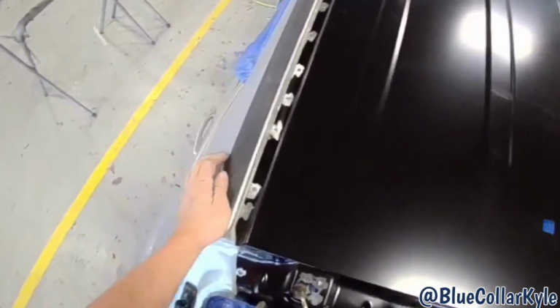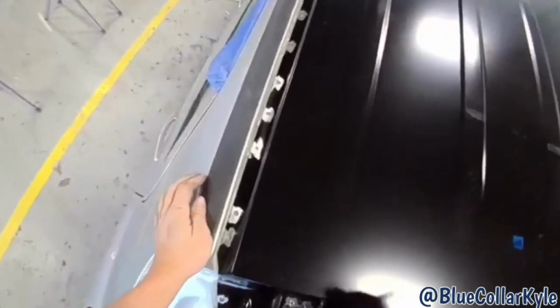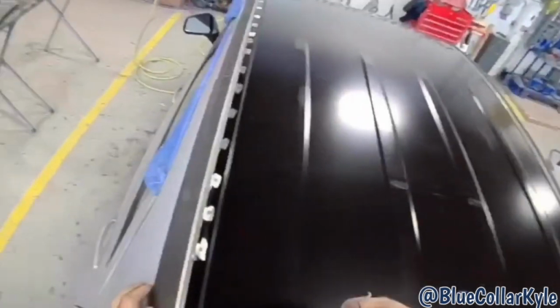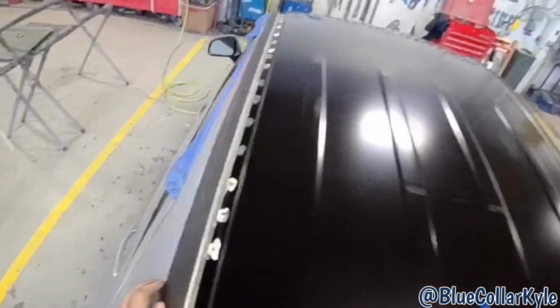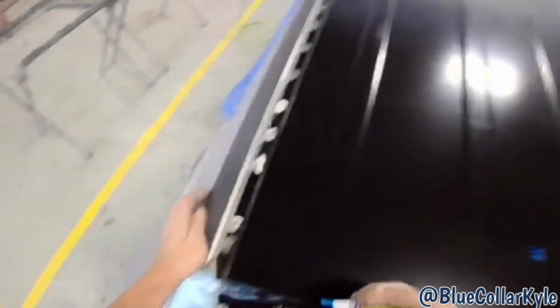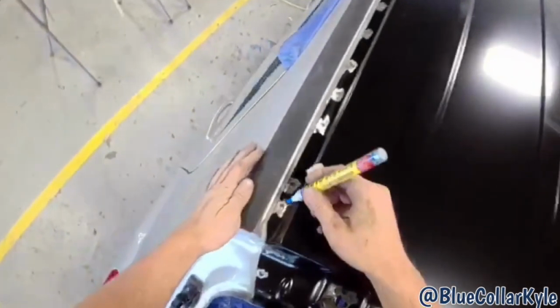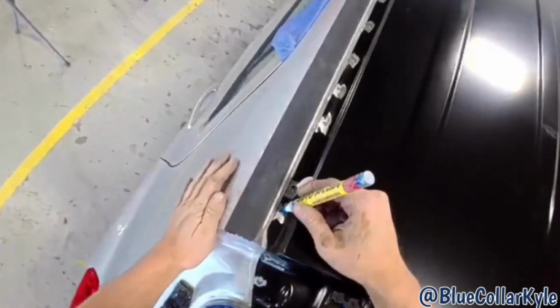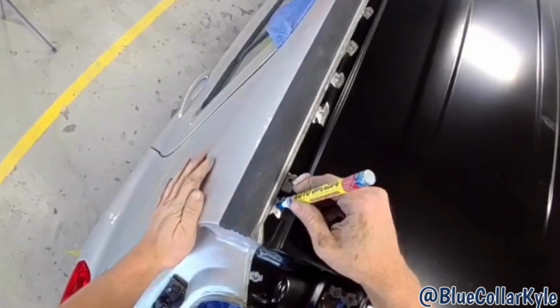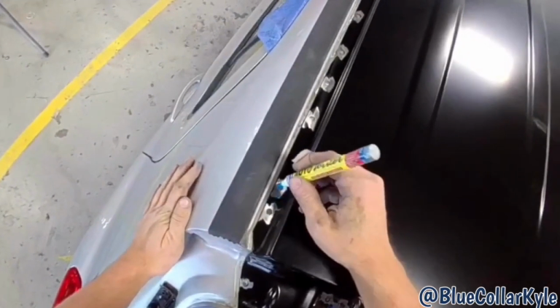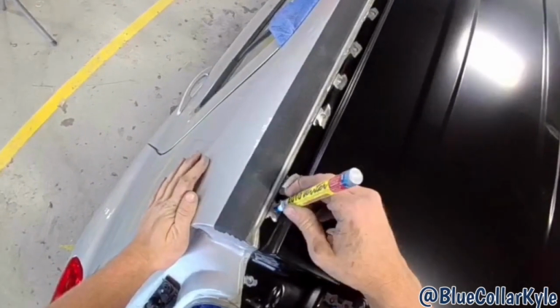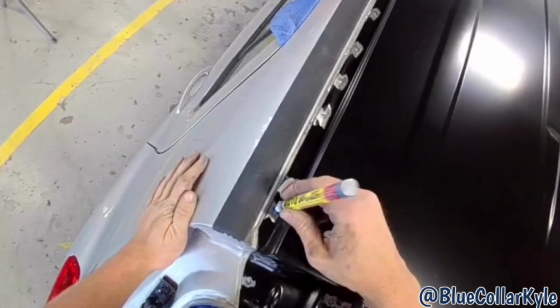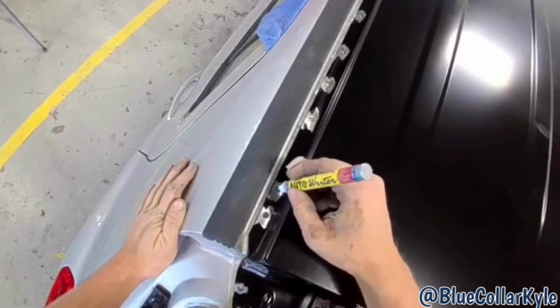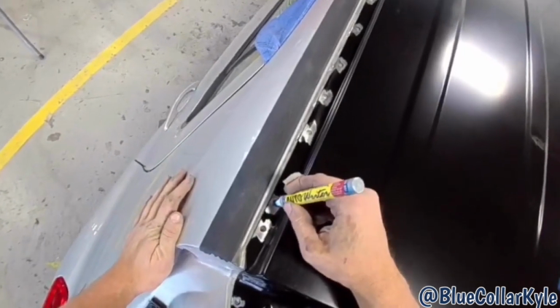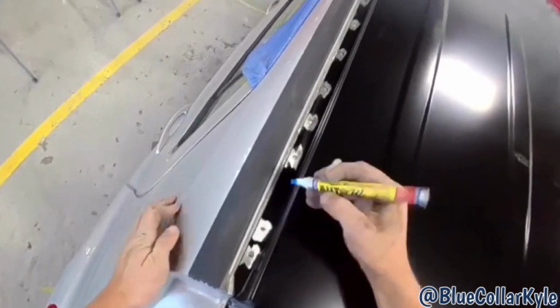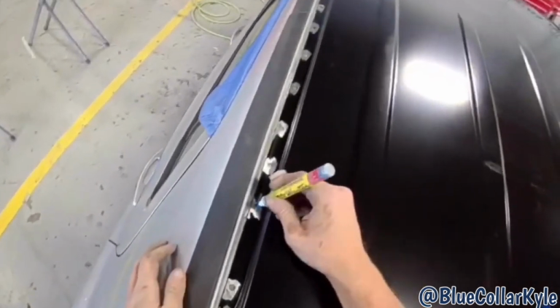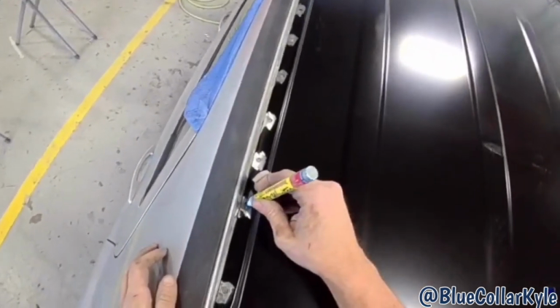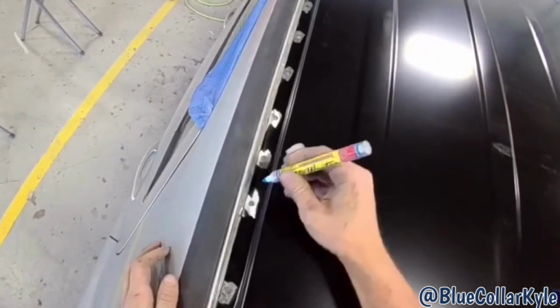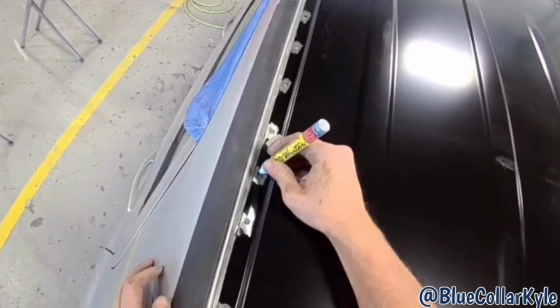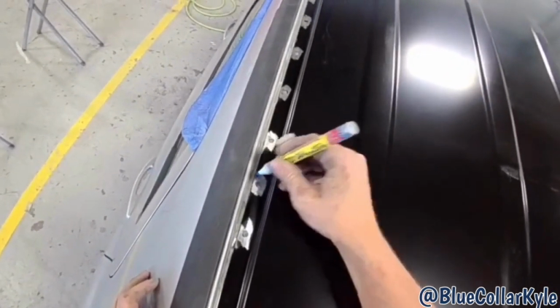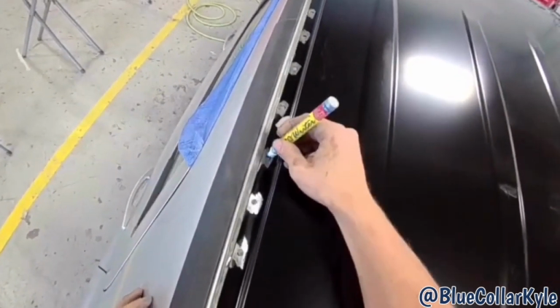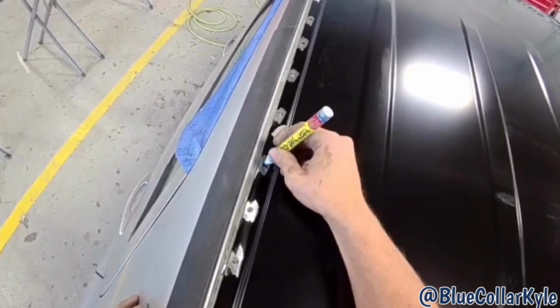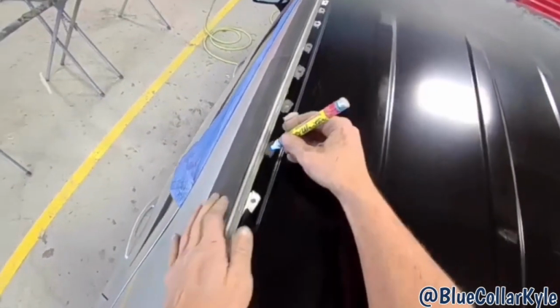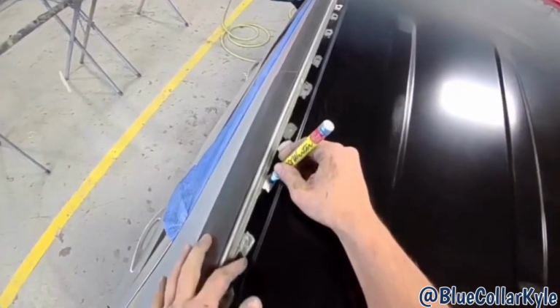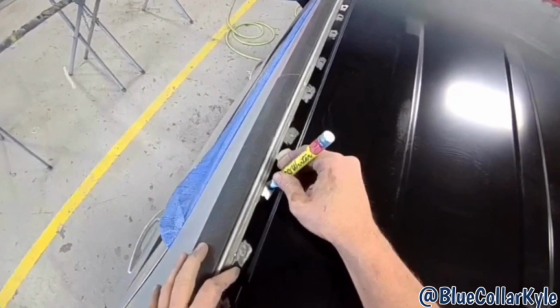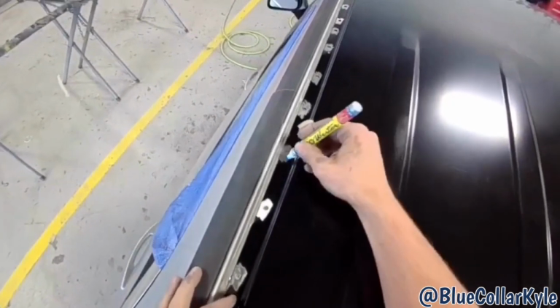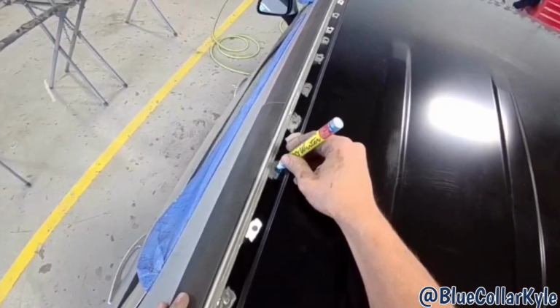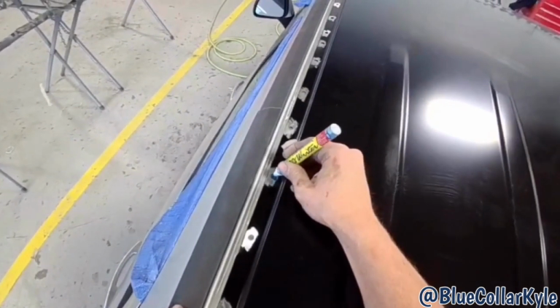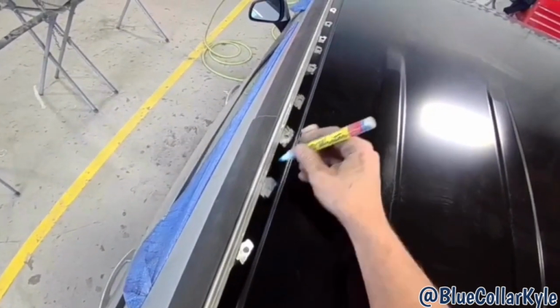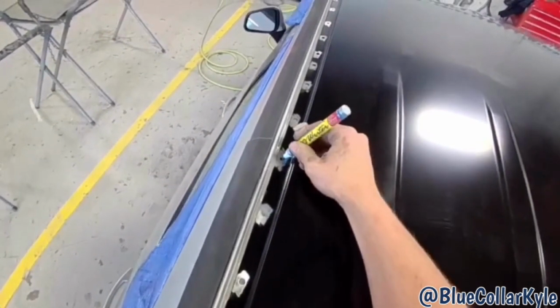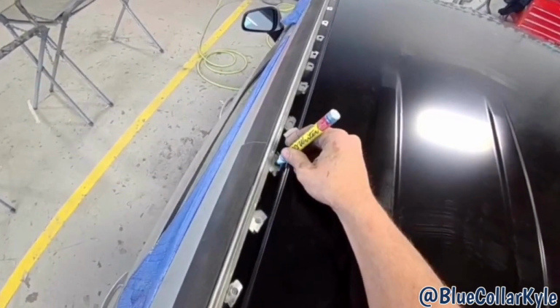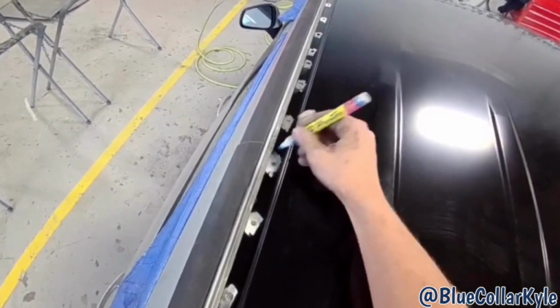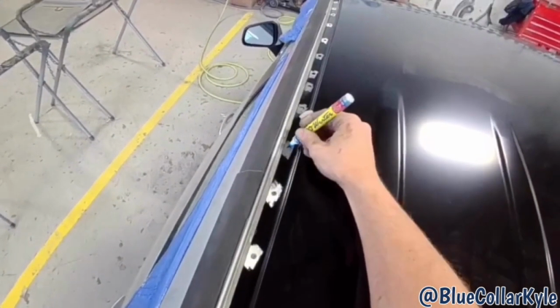I have this roof temporarily sitting on here. I'm going to go through and mark where all of my MIG welds are so I can clean off all those areas down to bare metal. And then this thing will be ready to go on.